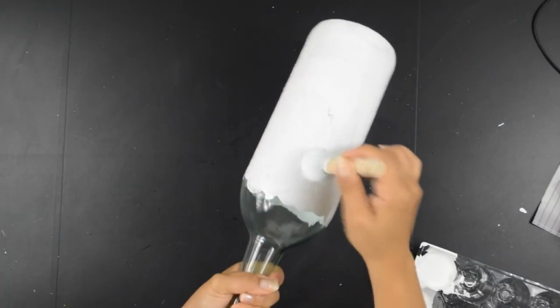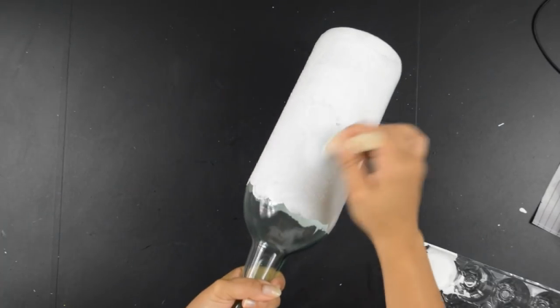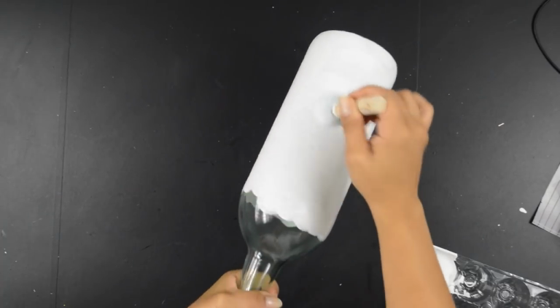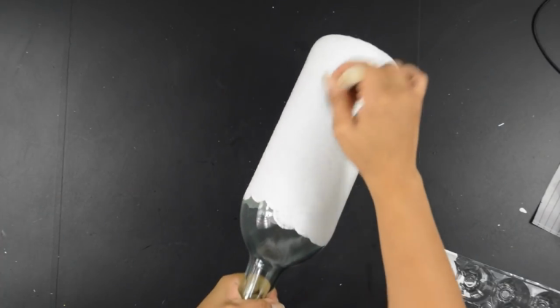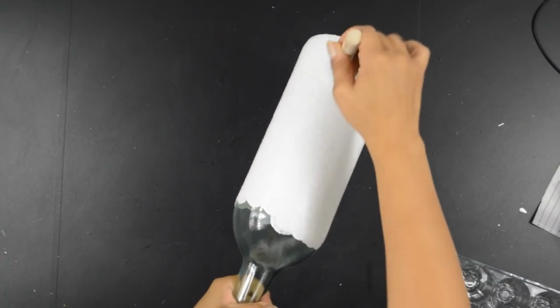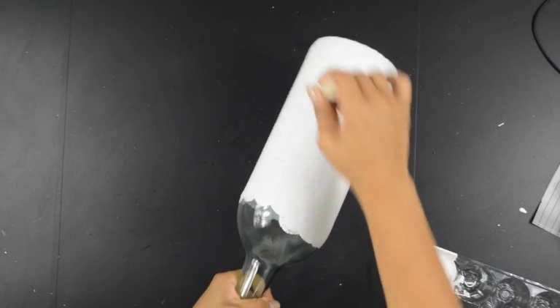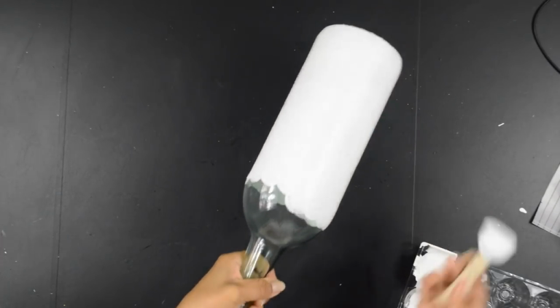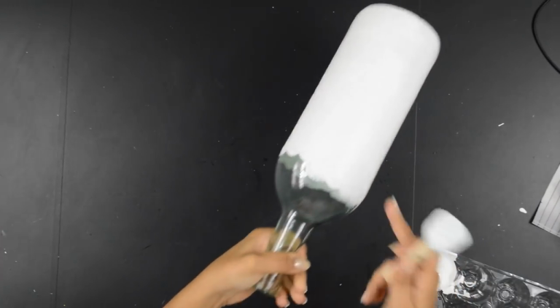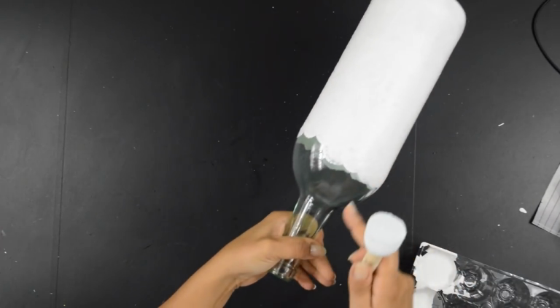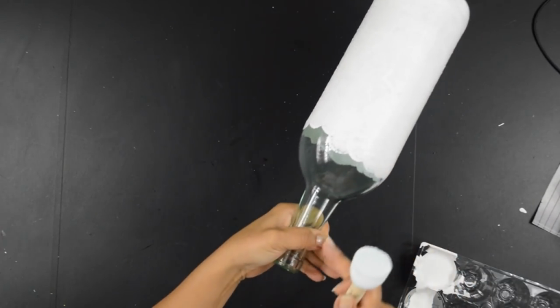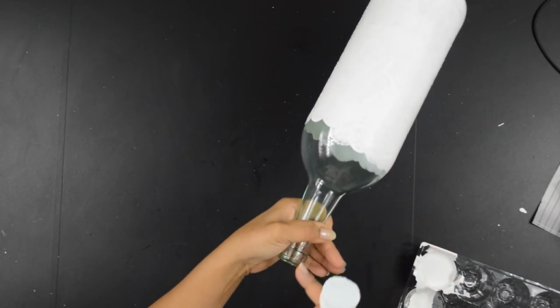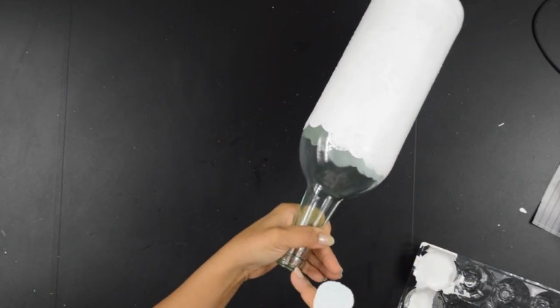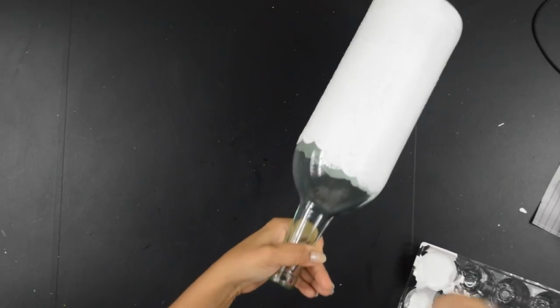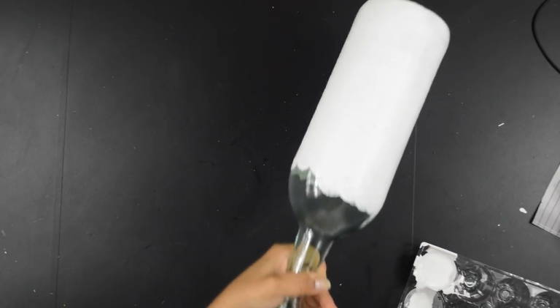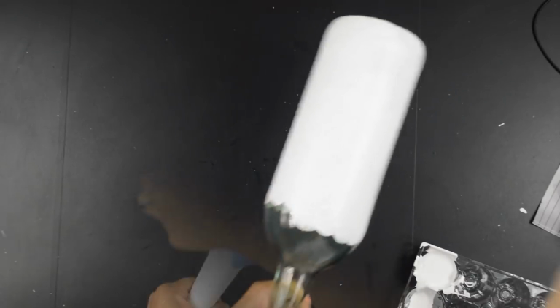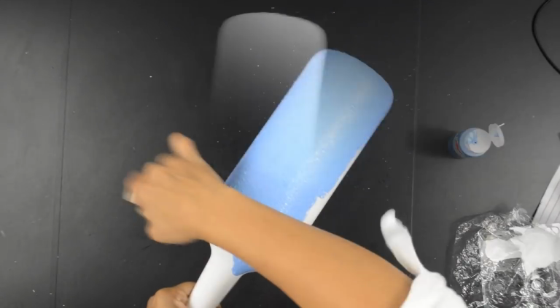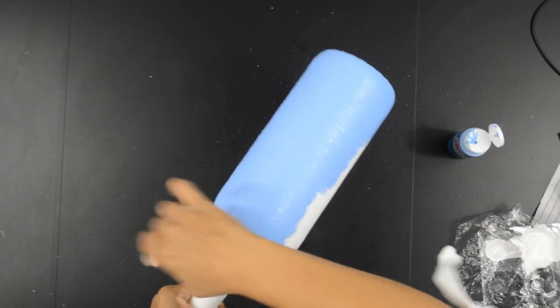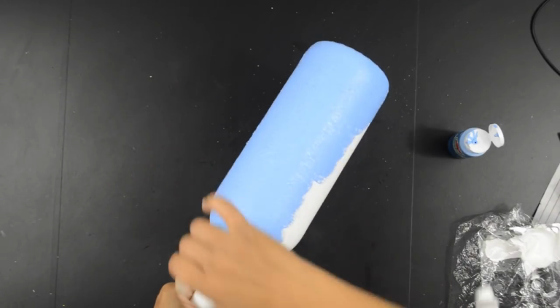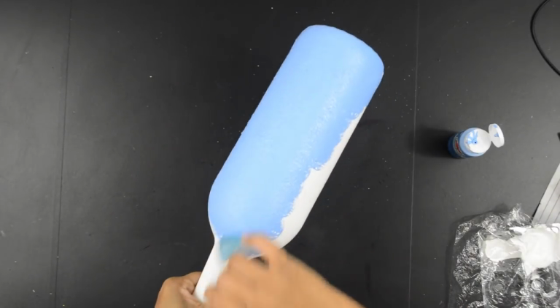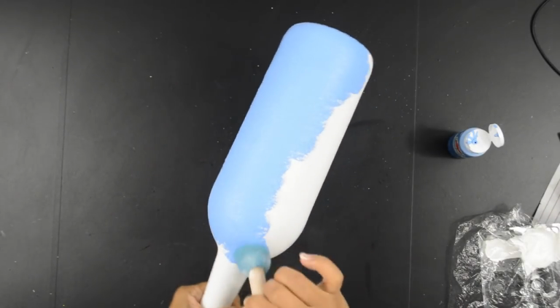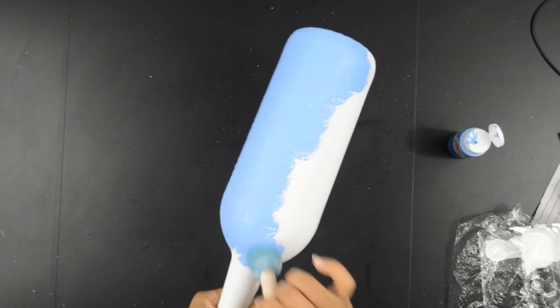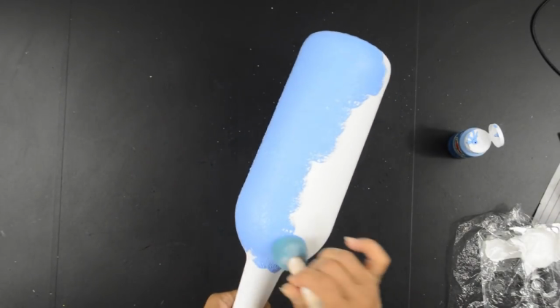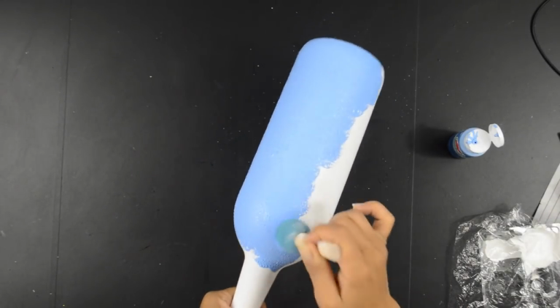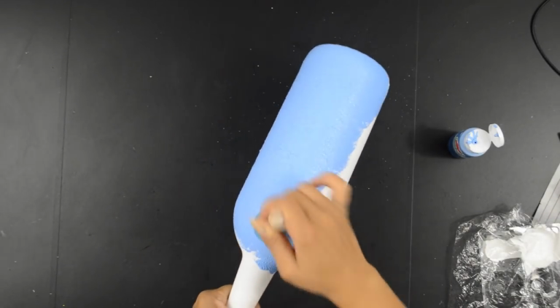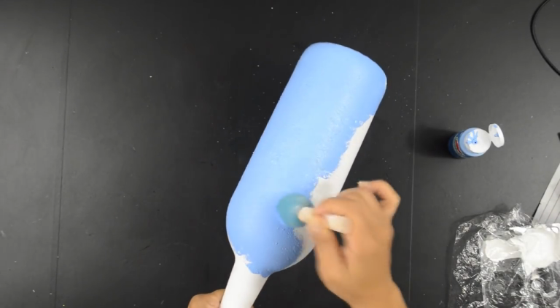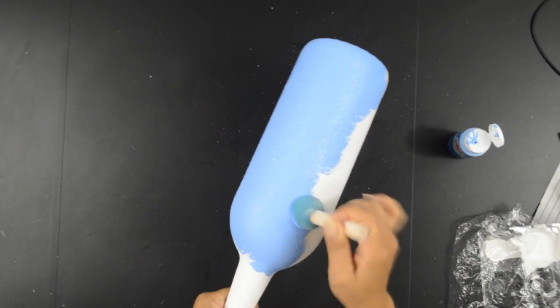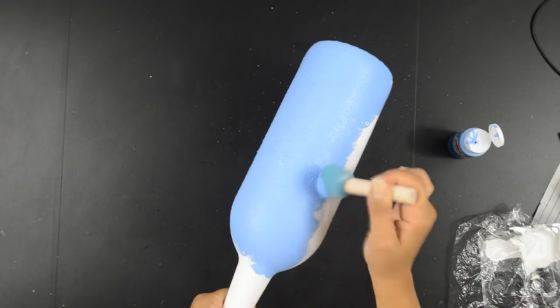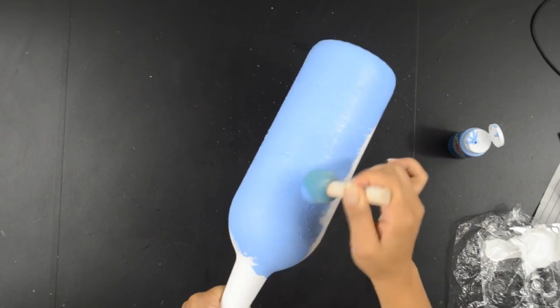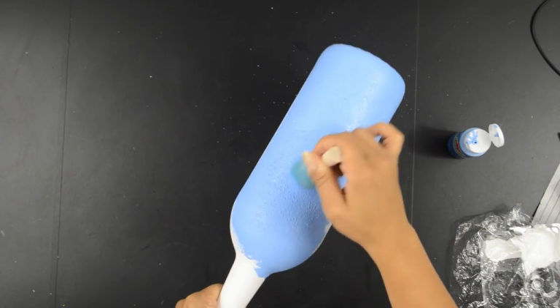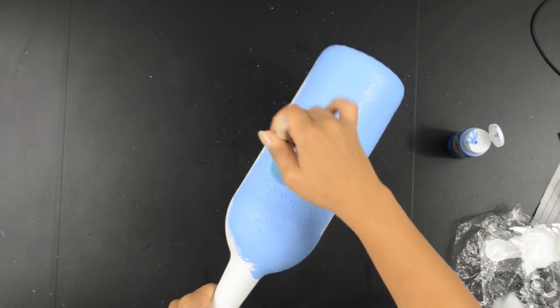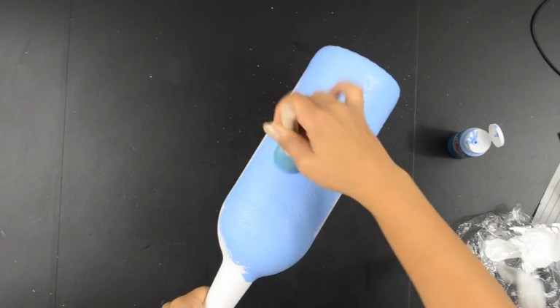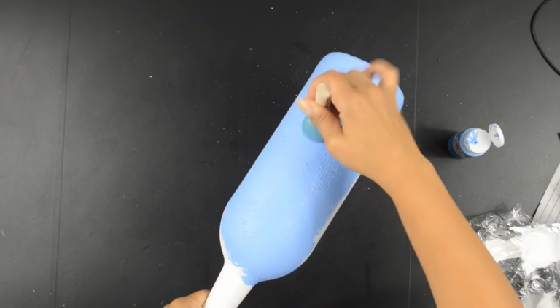As usual, I'll be painting the whole bottle with matte white acrylic paint. Once that was dry, I gave it two coats of the blue paint, letting it dry in between each coat.